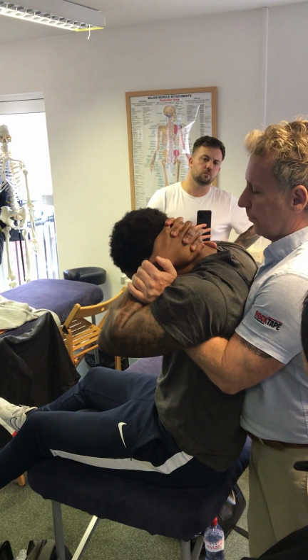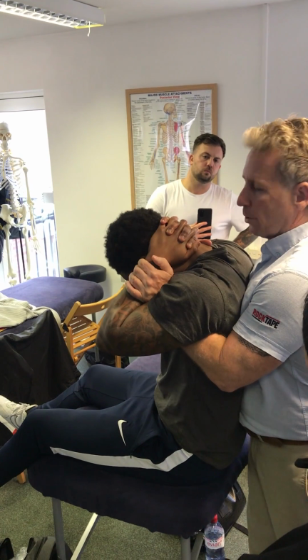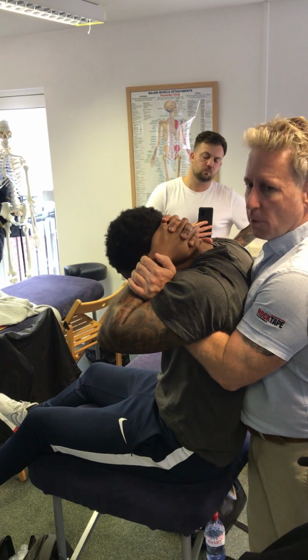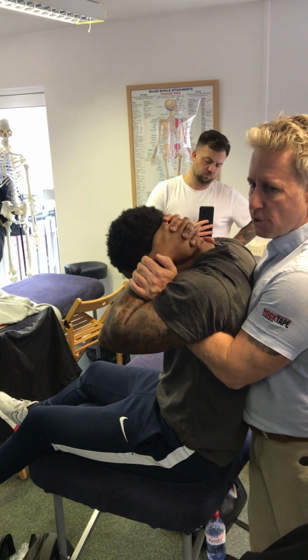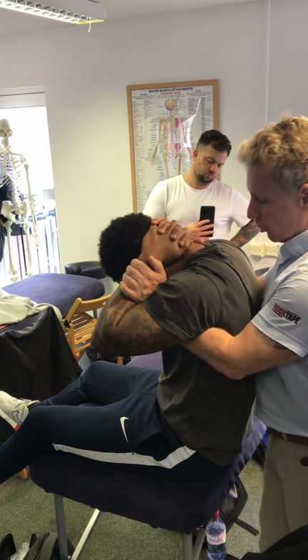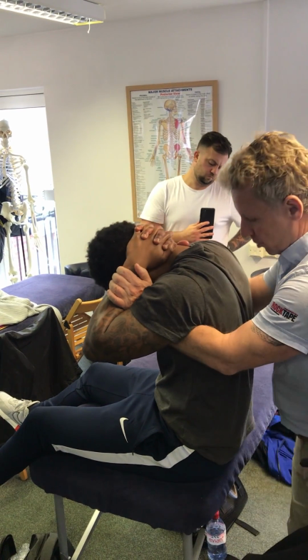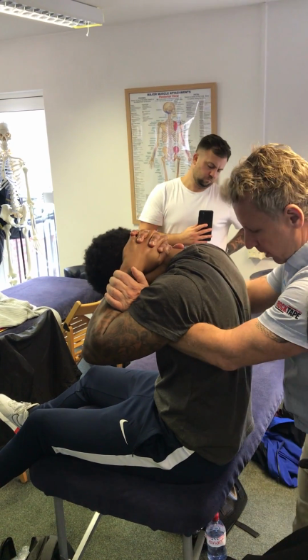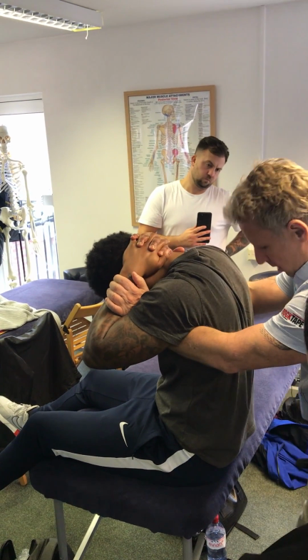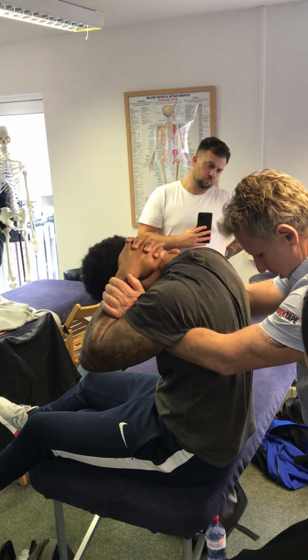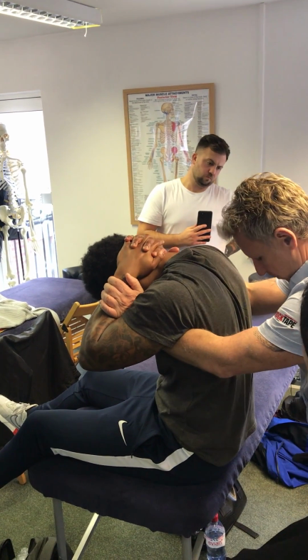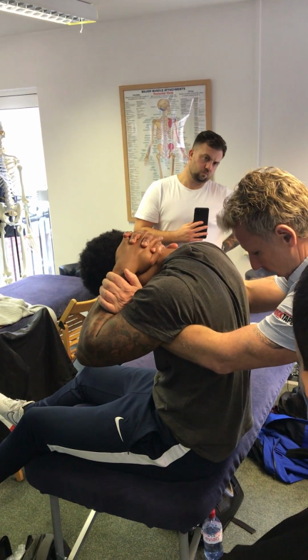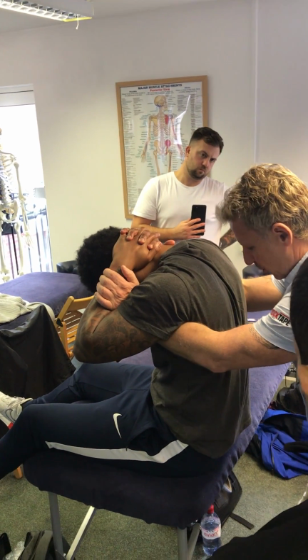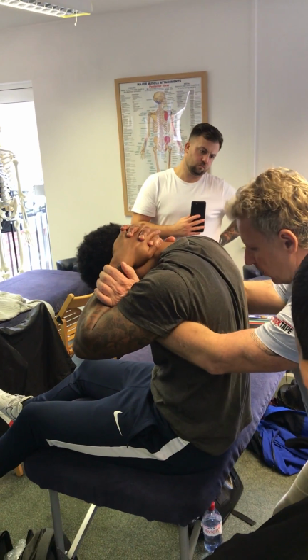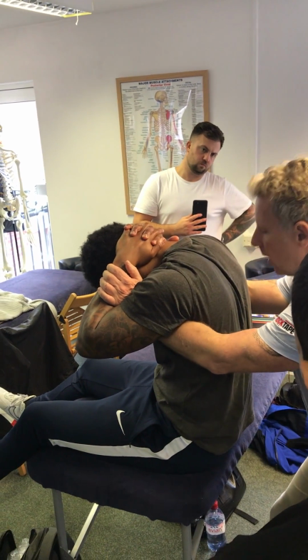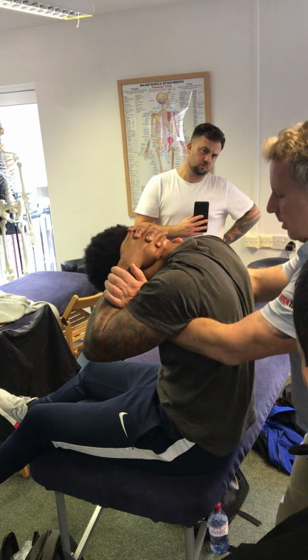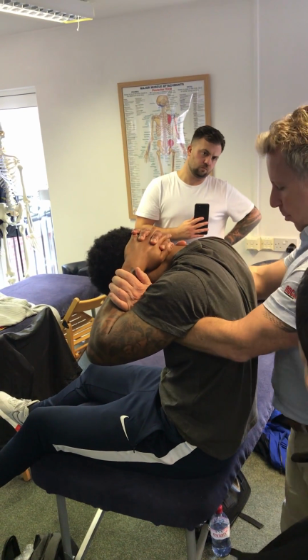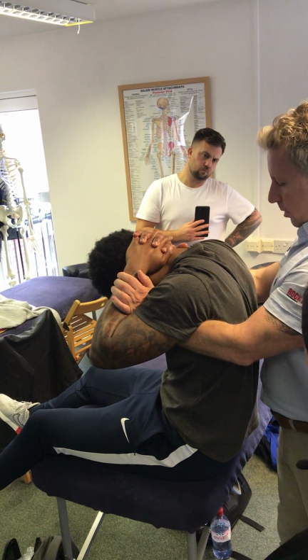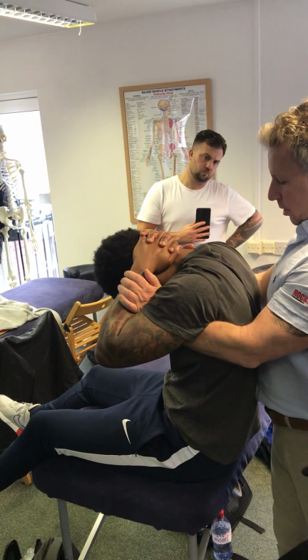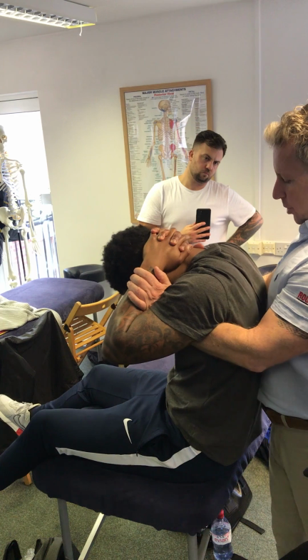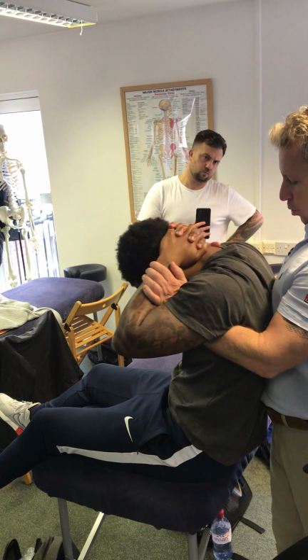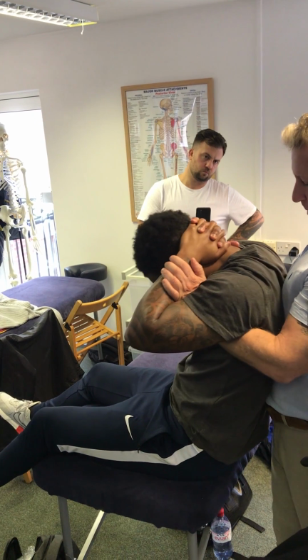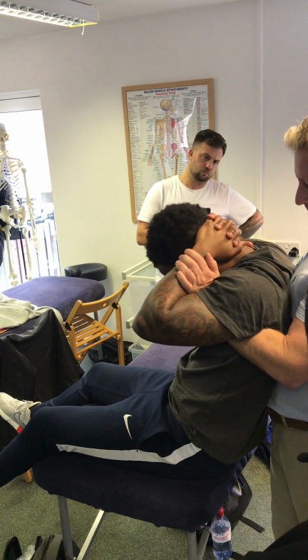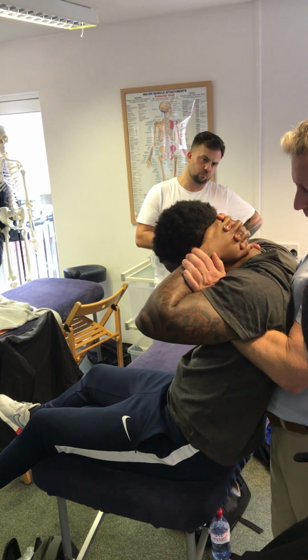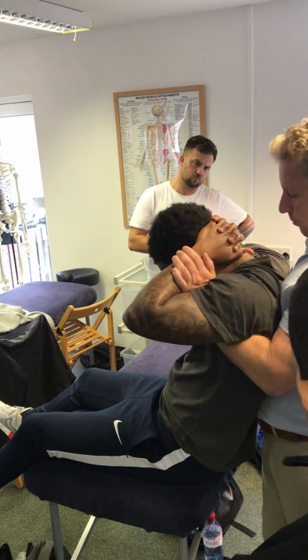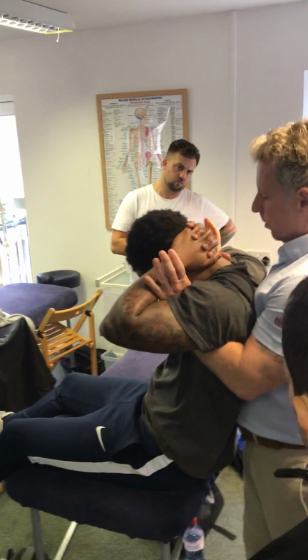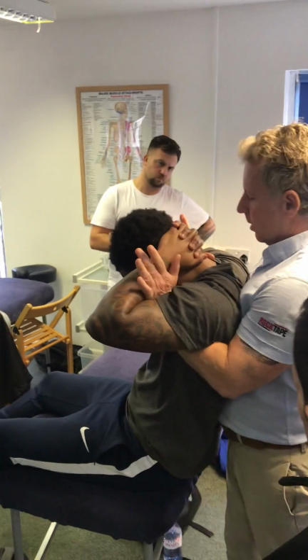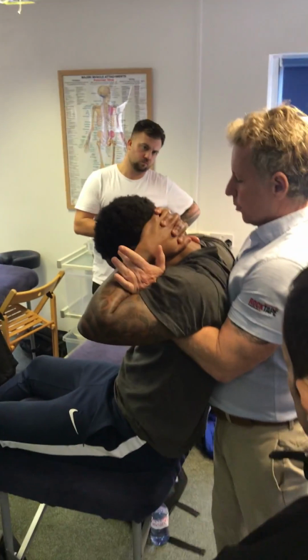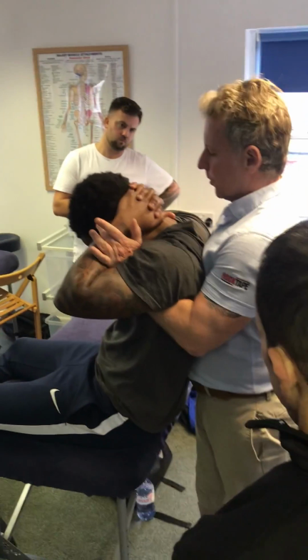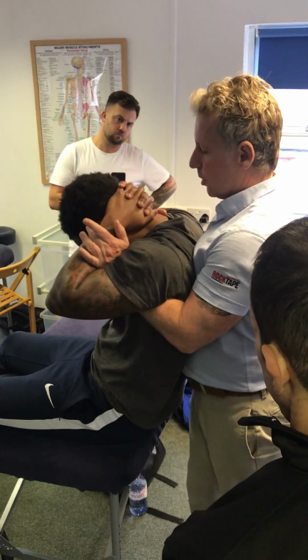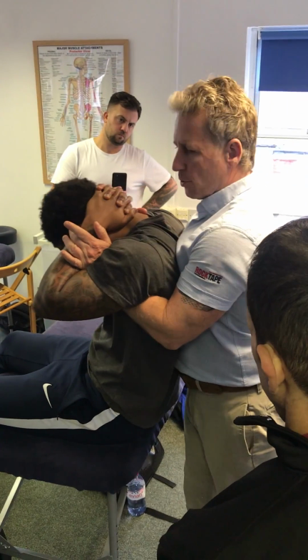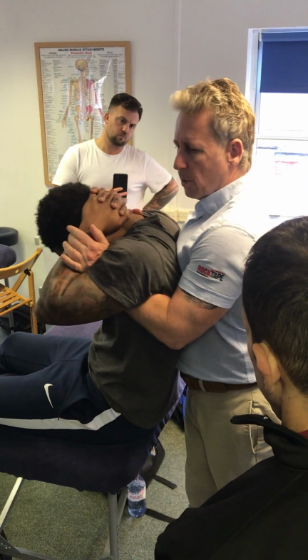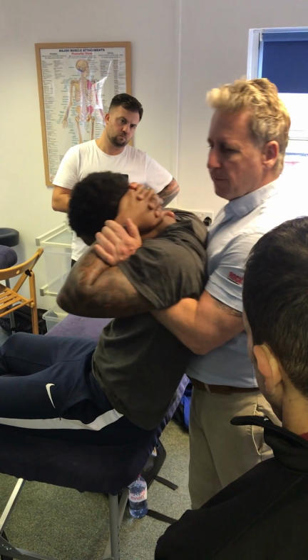What I suggest you do is try, if you can, to bring your upper body — as in your upper chest — over his upper back. See that? So from here, from this position, I'm going to pivot.